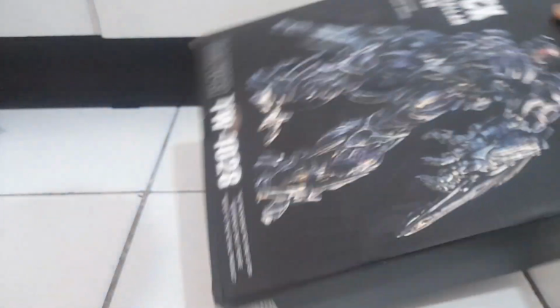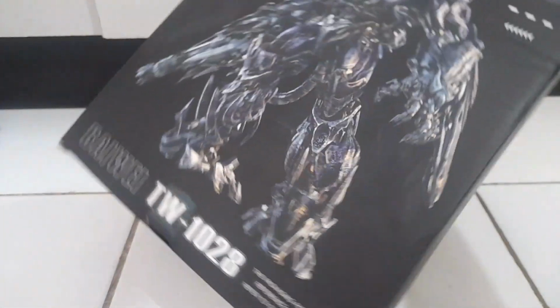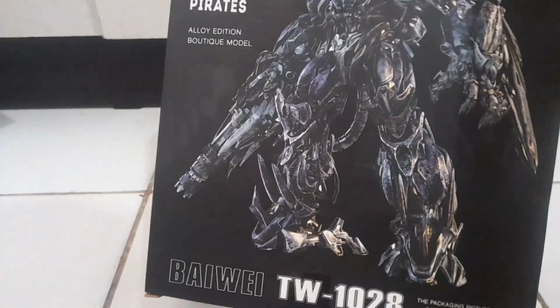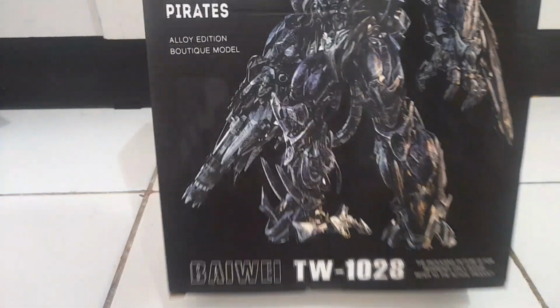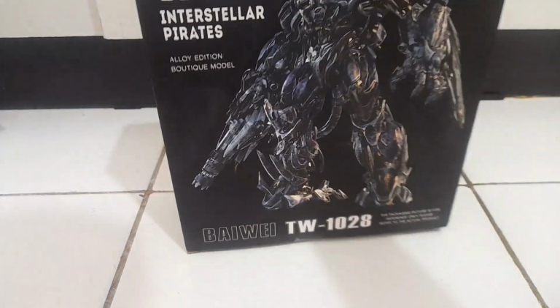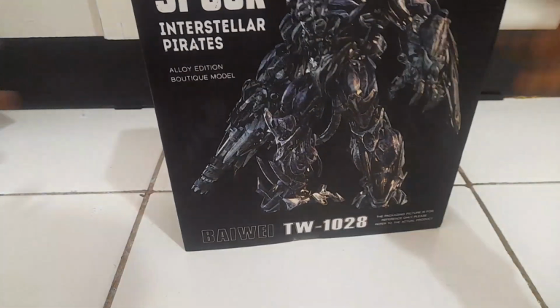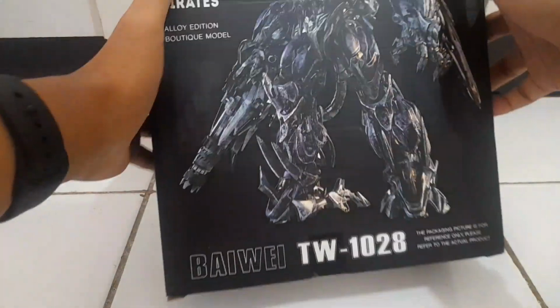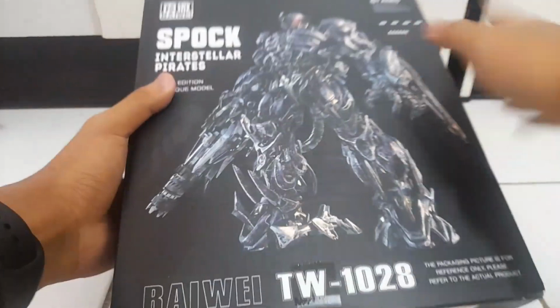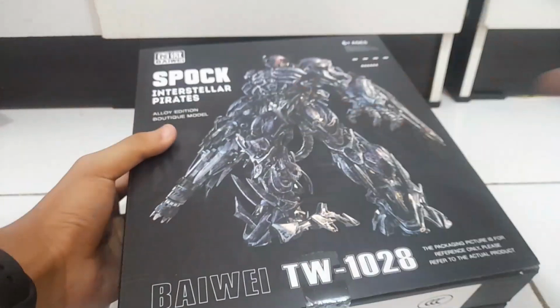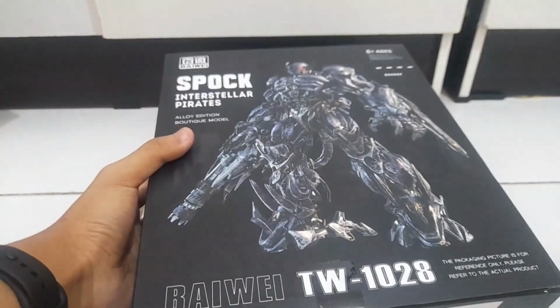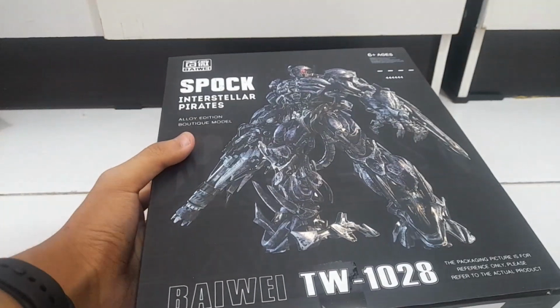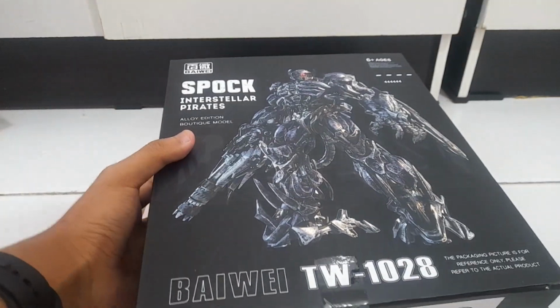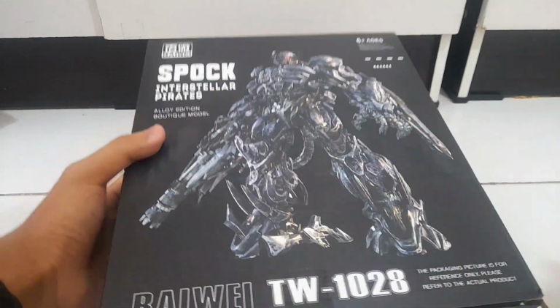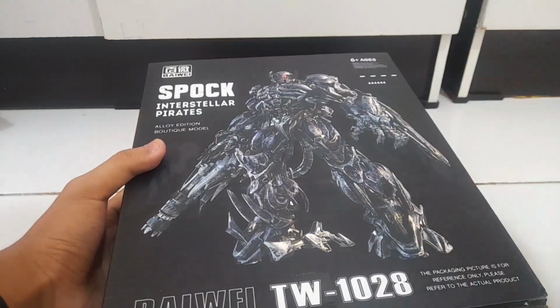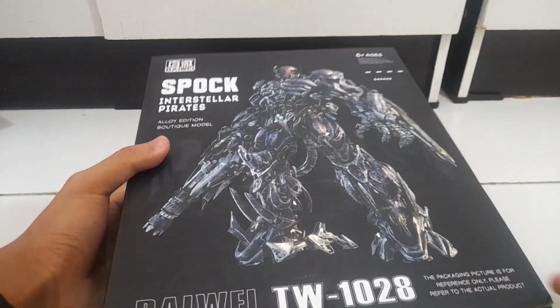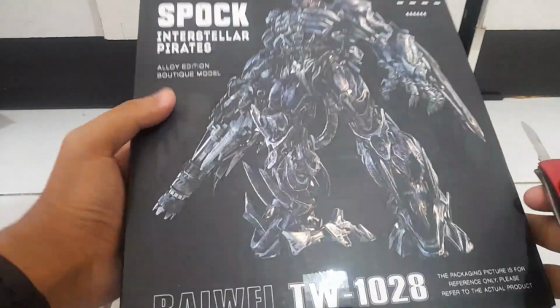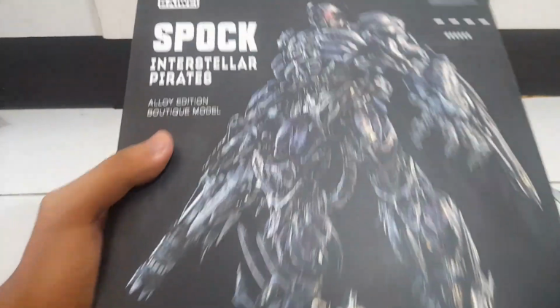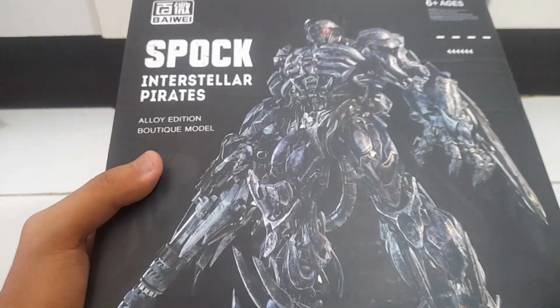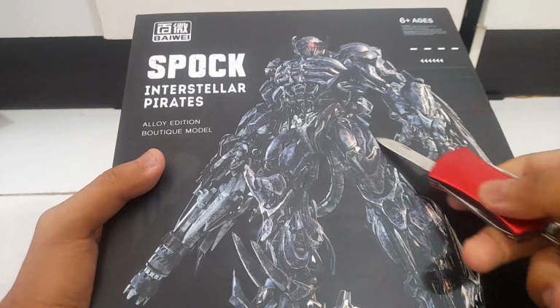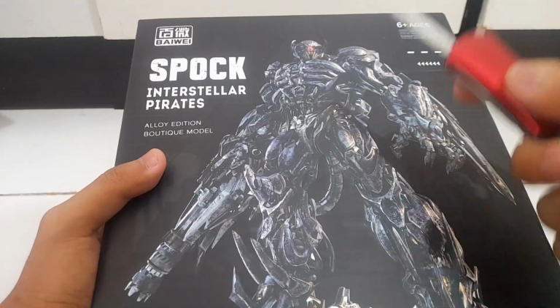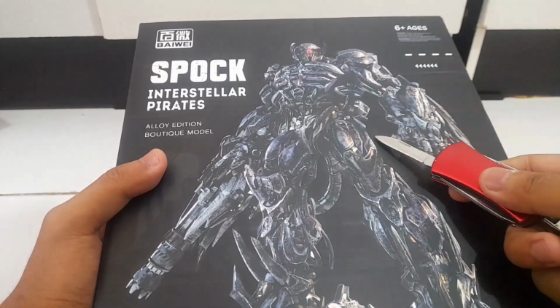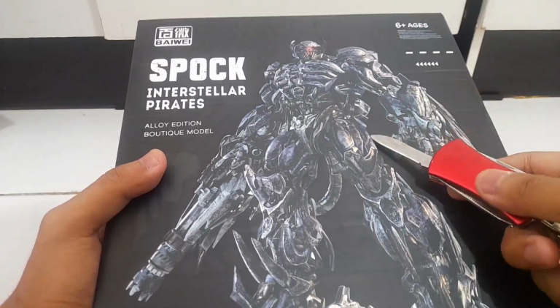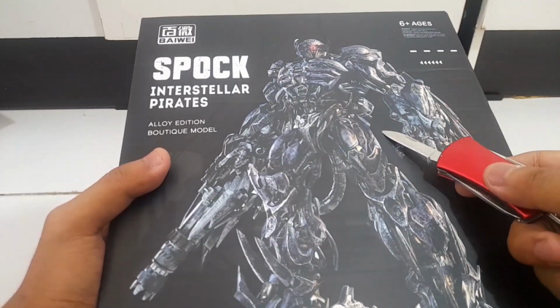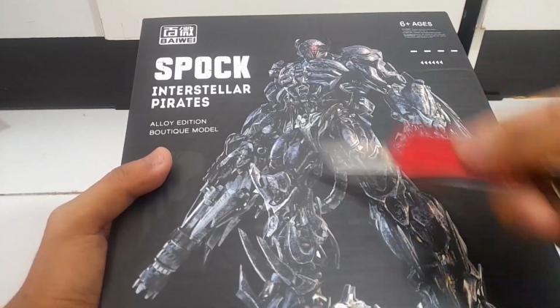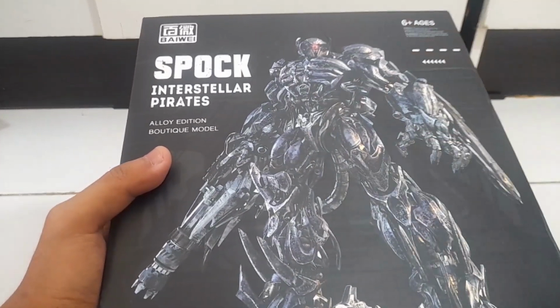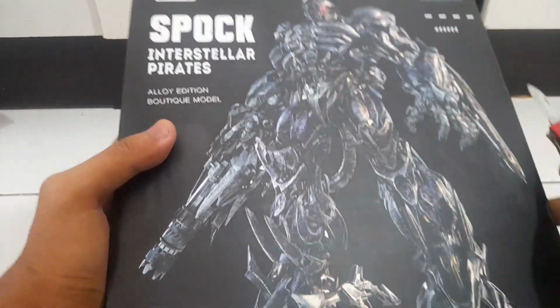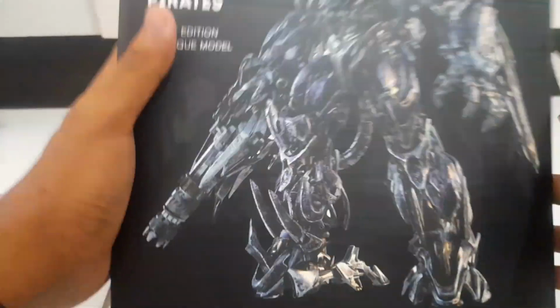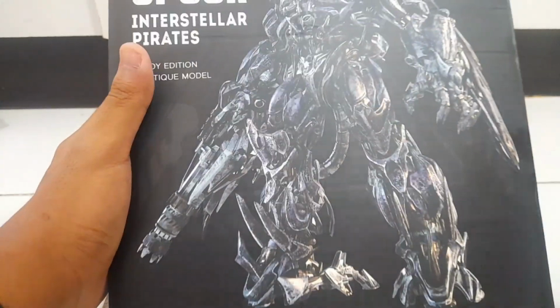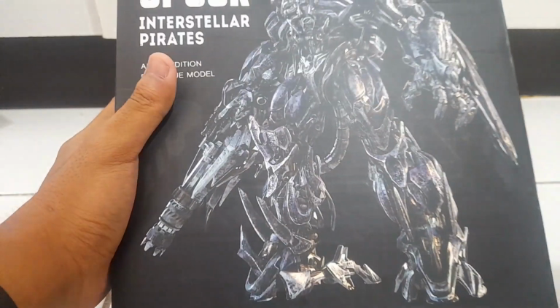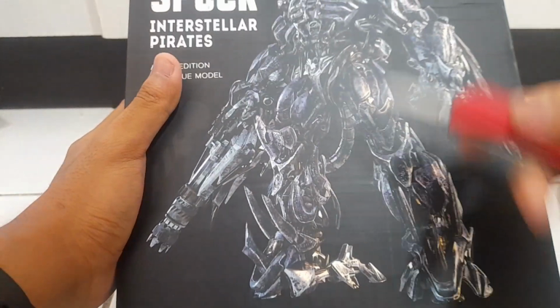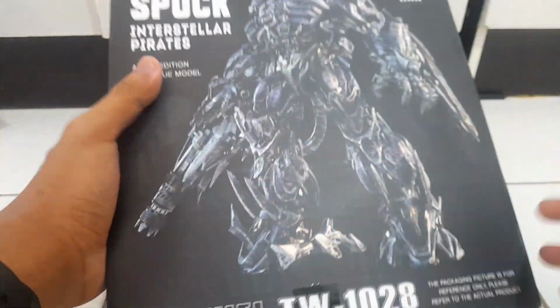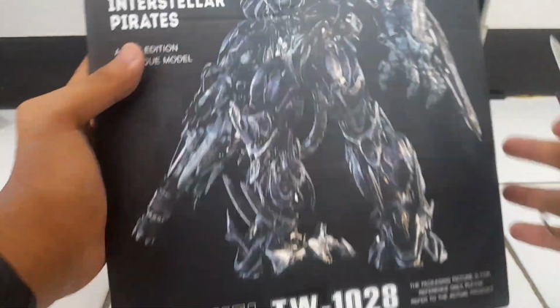I don't have an issue with it because I think it looks nice with the purple color scheme — it really reminds me of the character in G1. Oh my God, look at that! And they used an original CG render from the movie on the packaging.